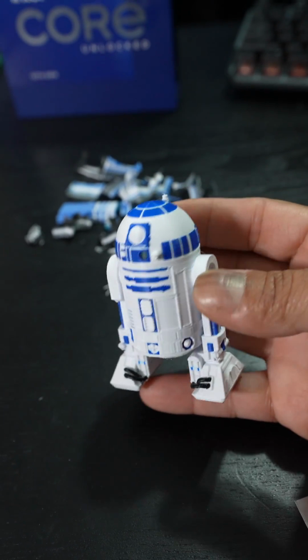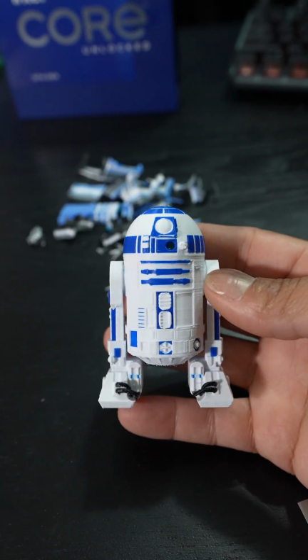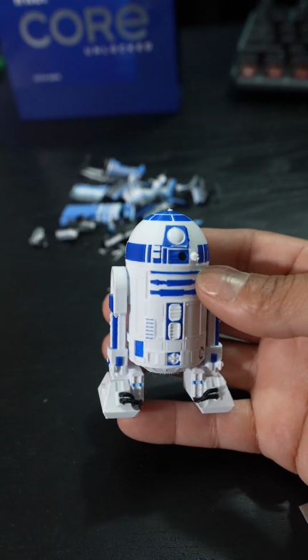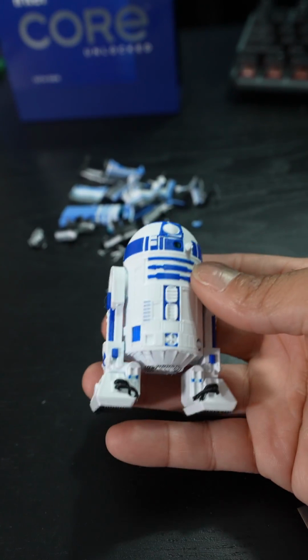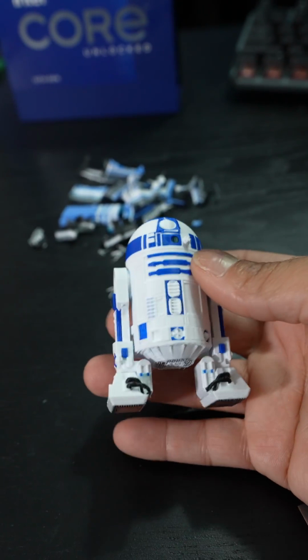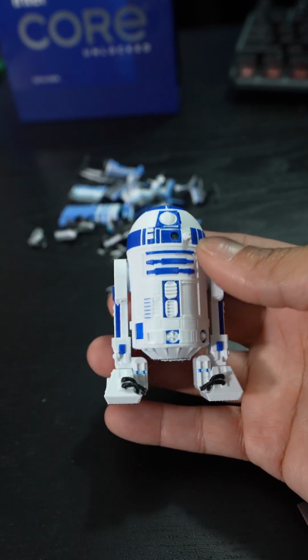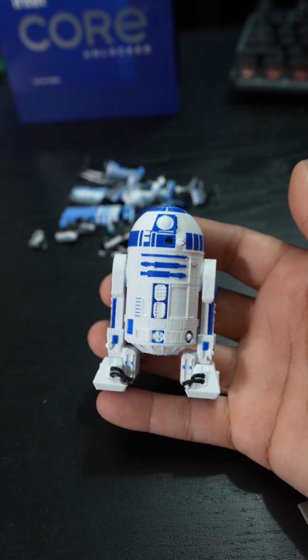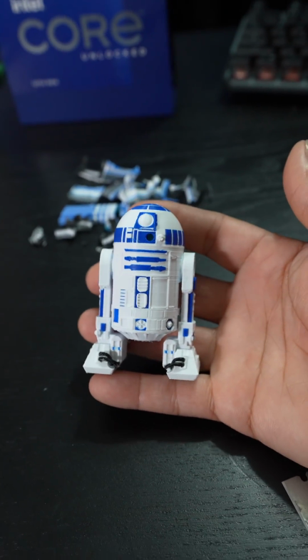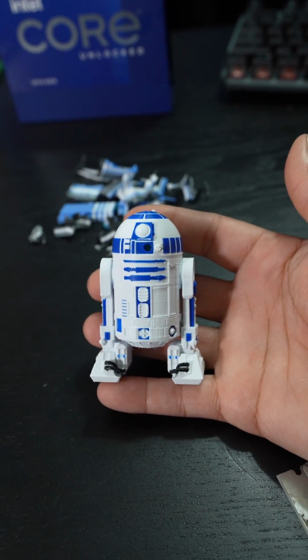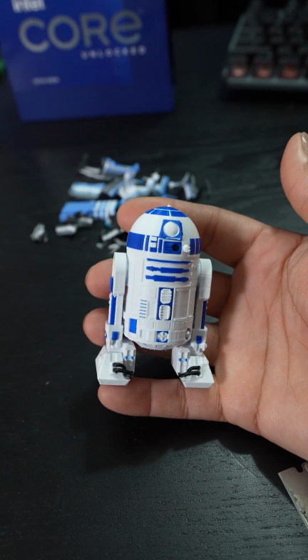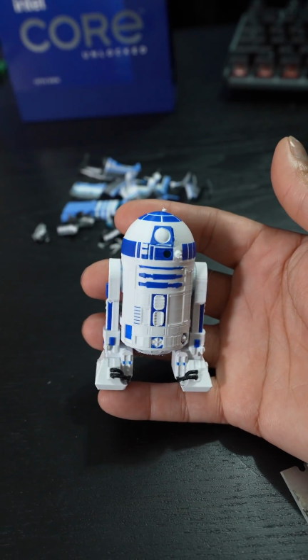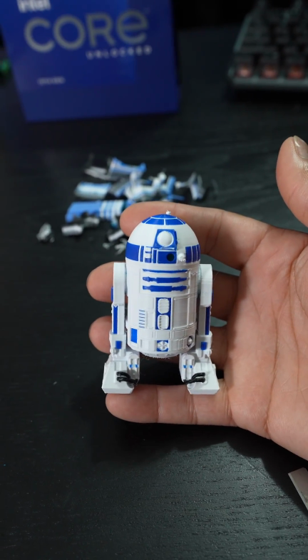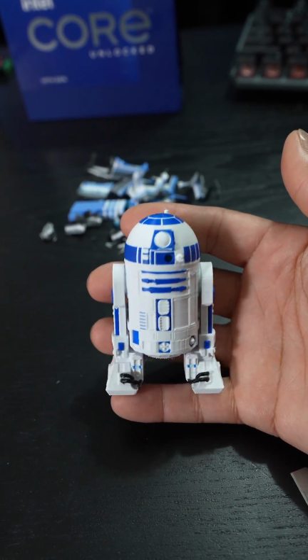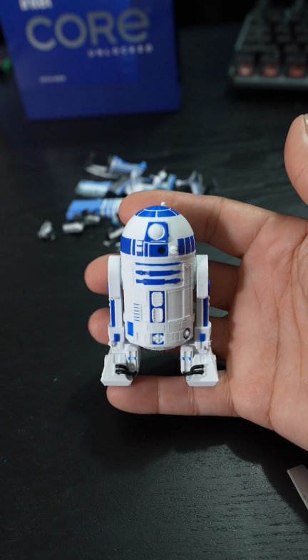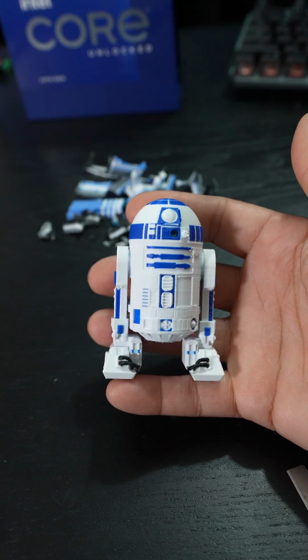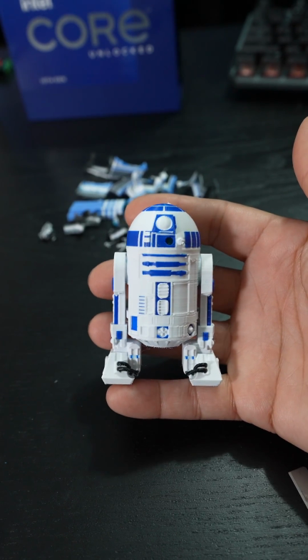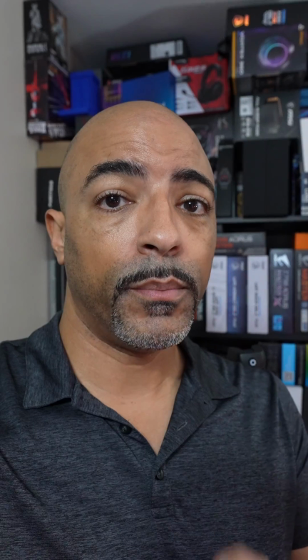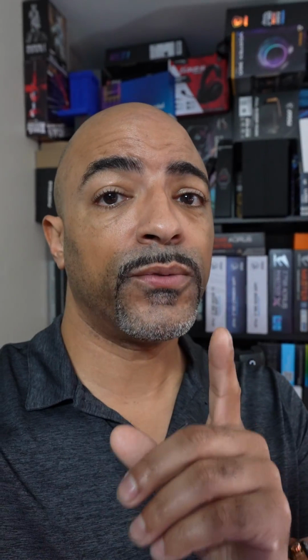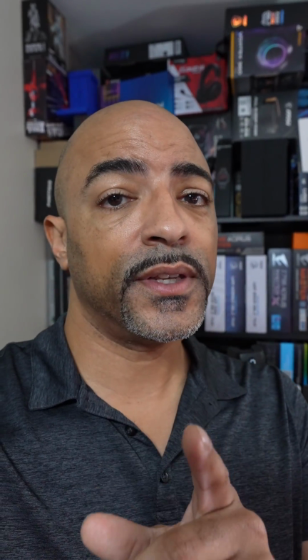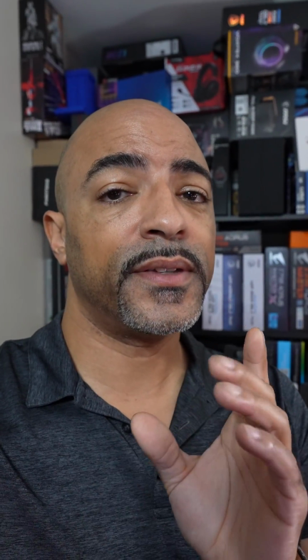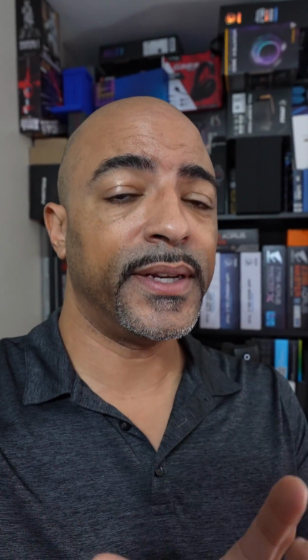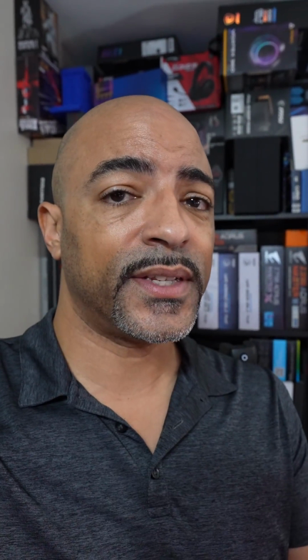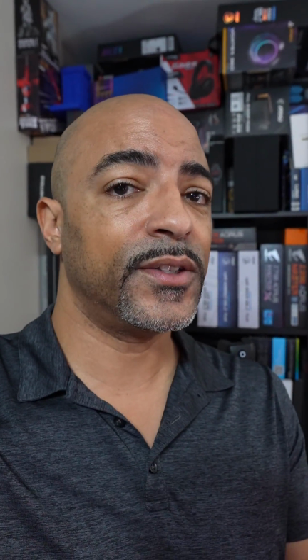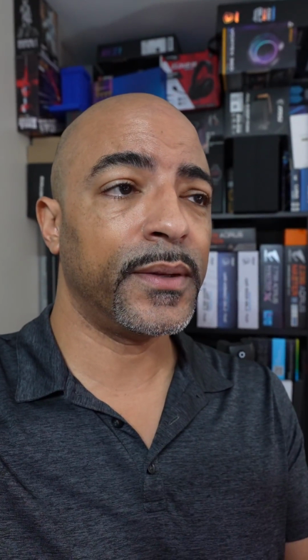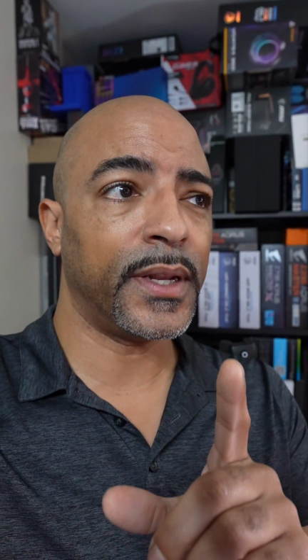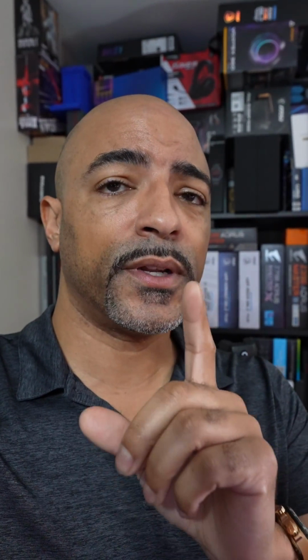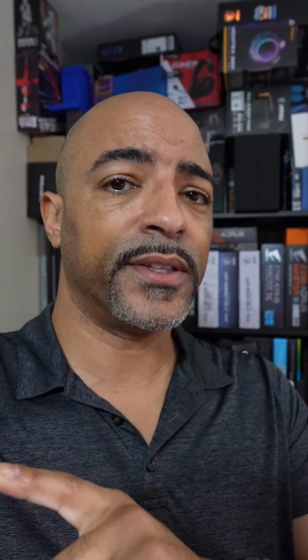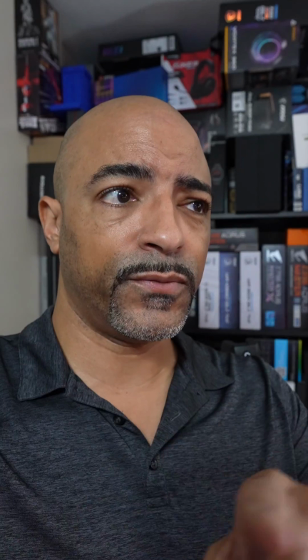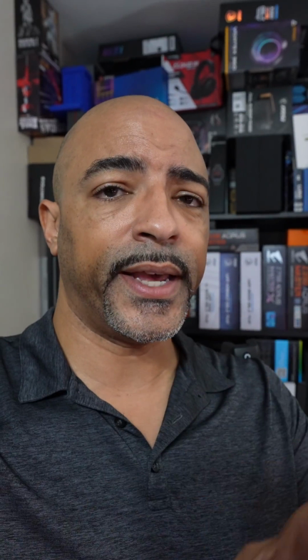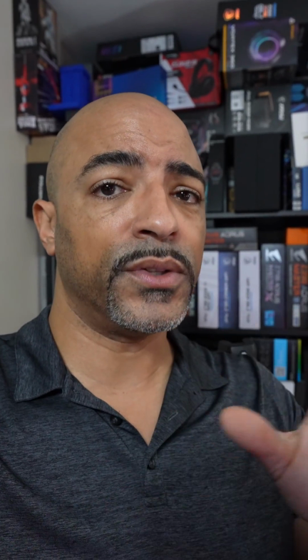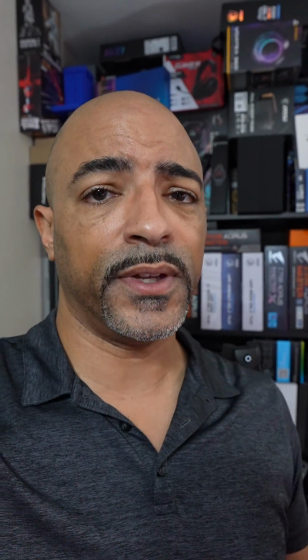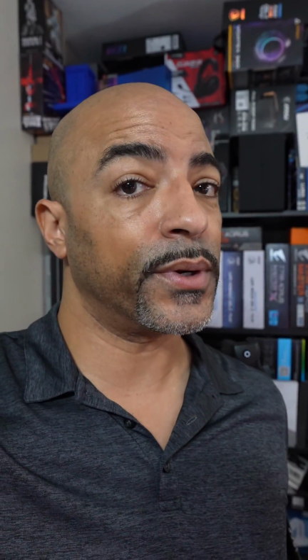That's kind of a mouthful, but yeah, I'm loving this. Just gotta find a spot for this now. But unfortunately there is a big downside to this print, and I'm going to correct it for my next multi-filament print.